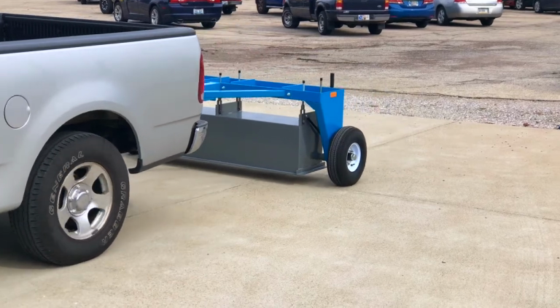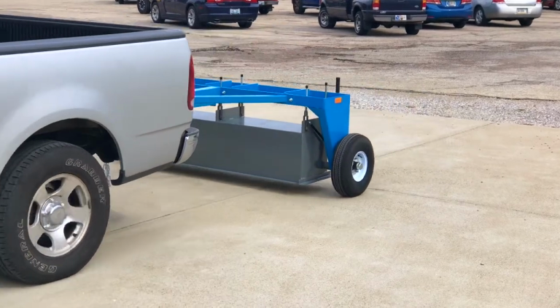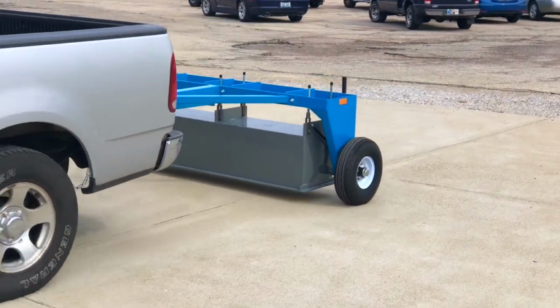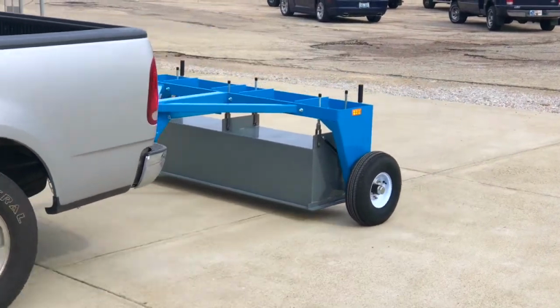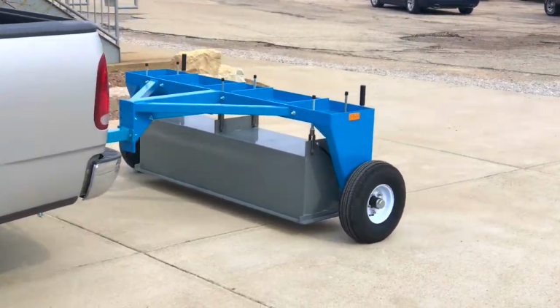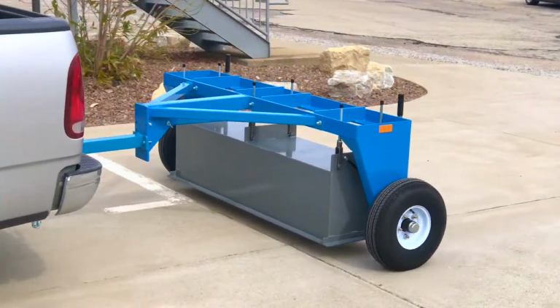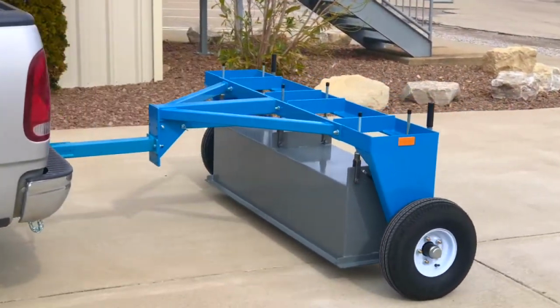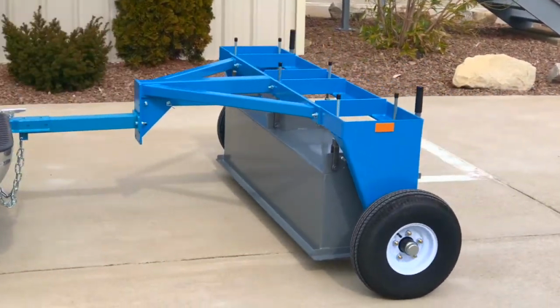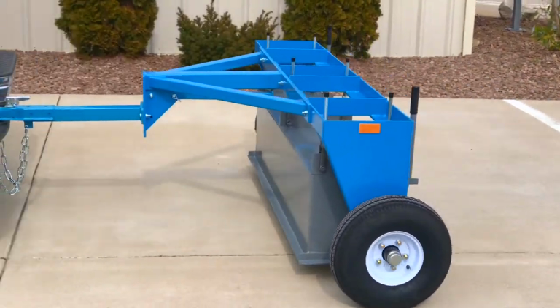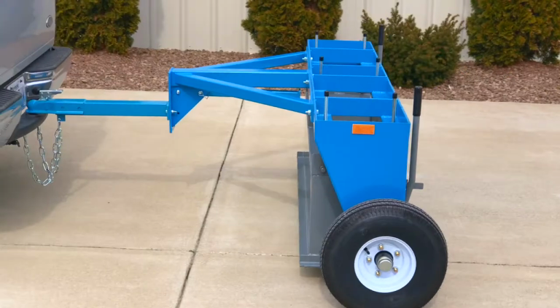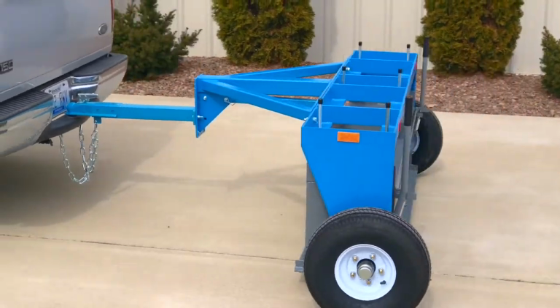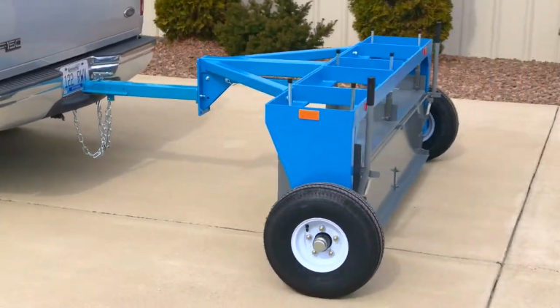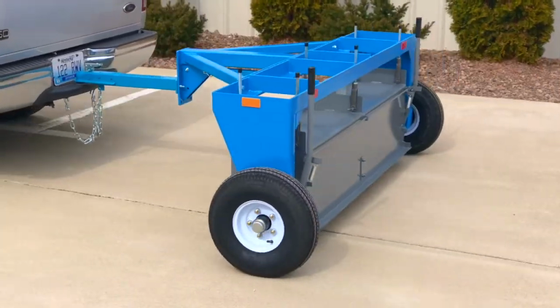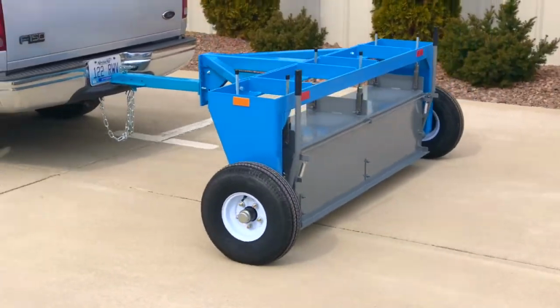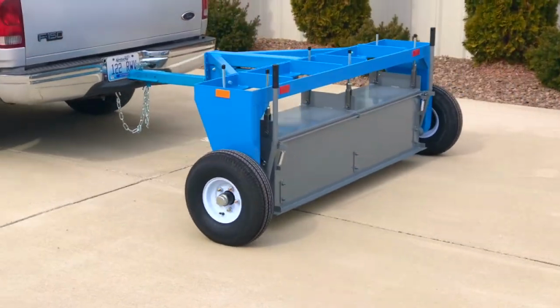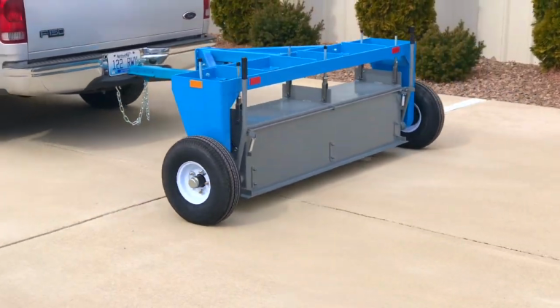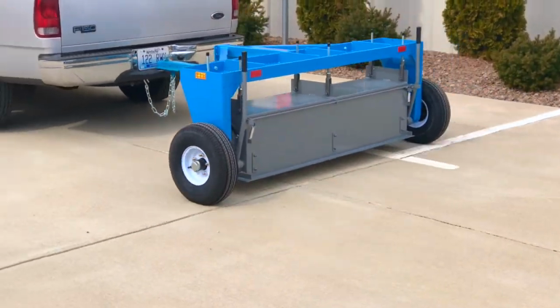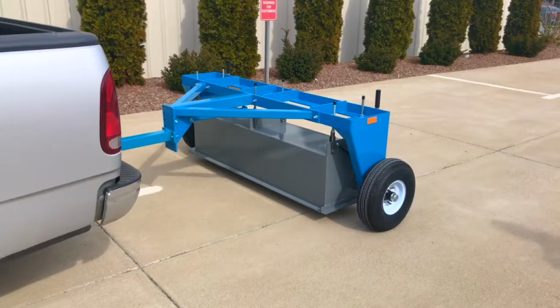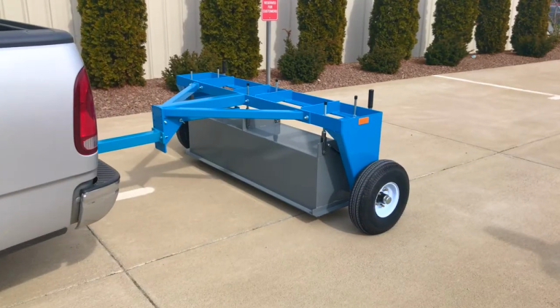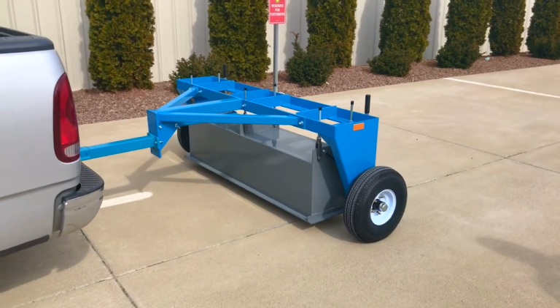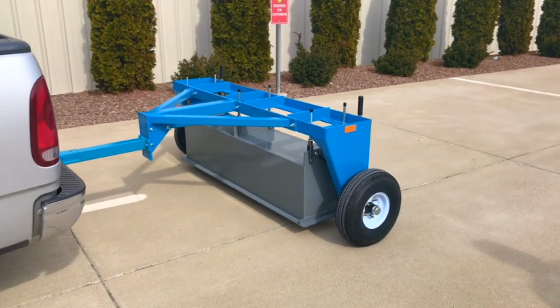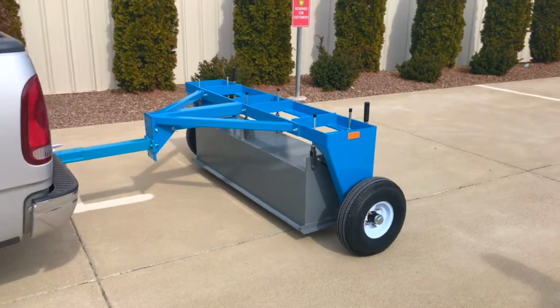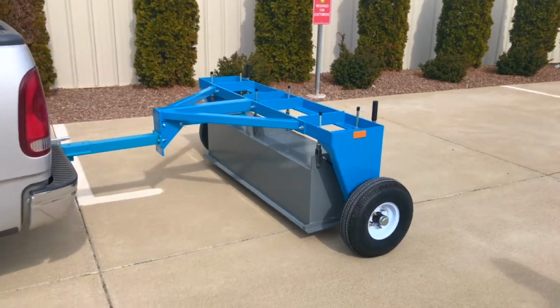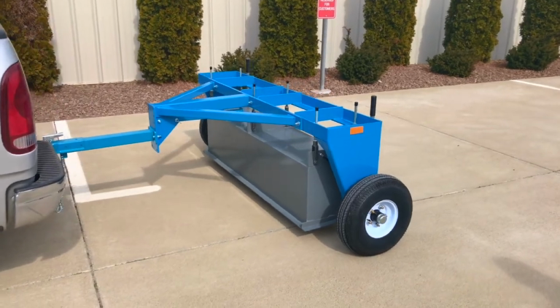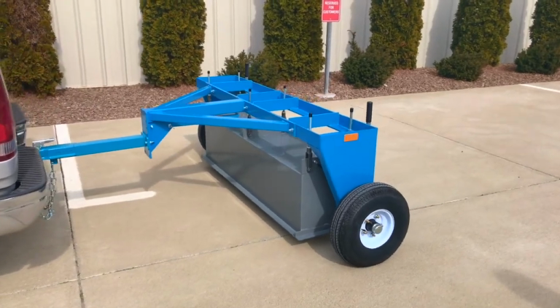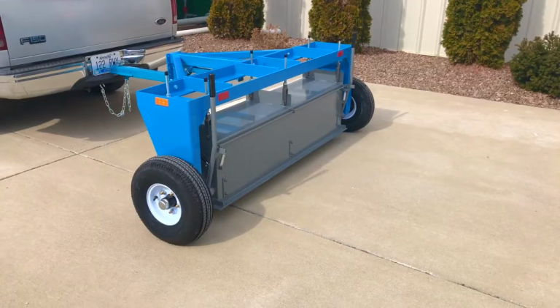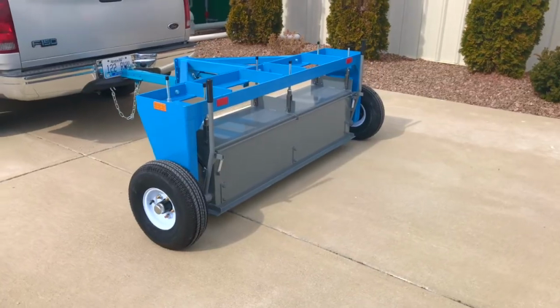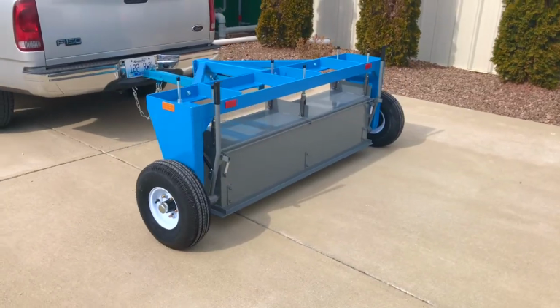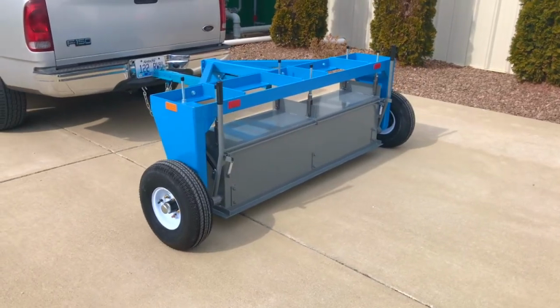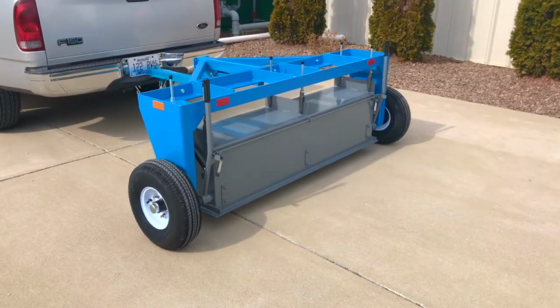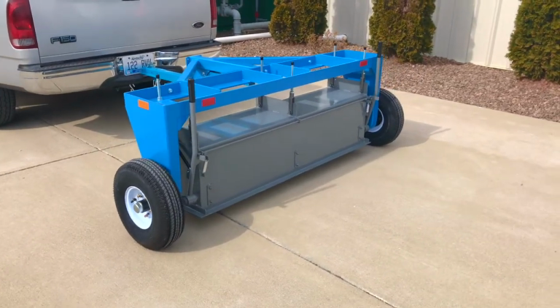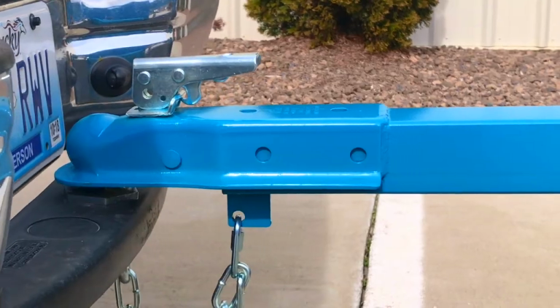Today, let's examine the operation of the MKS5000 Road and Airfield Sweeper. The MKS5000 can be towed by any vehicle with a hitch.